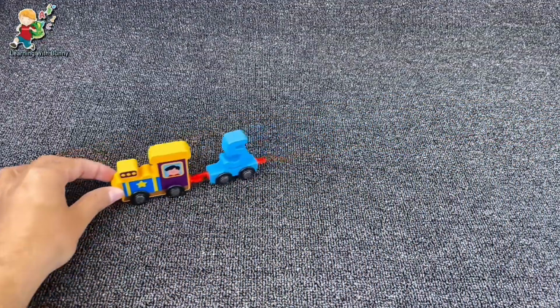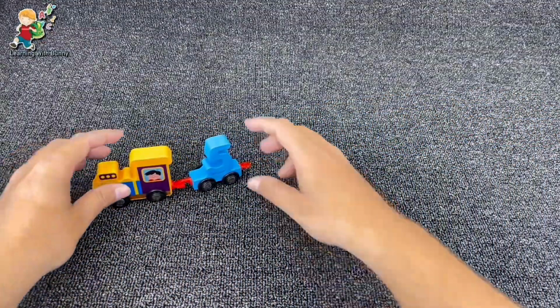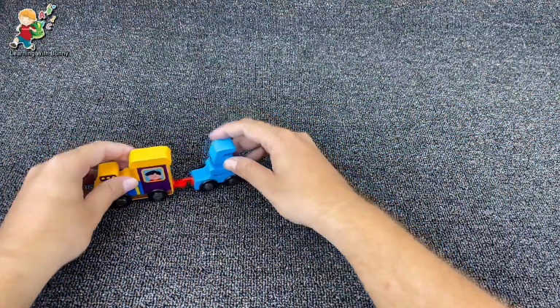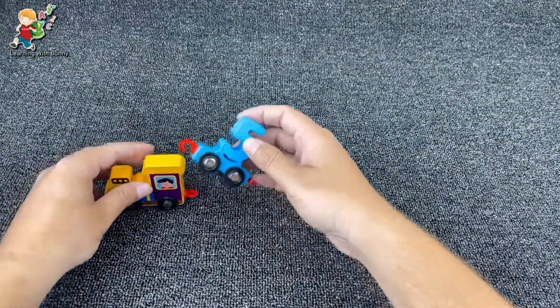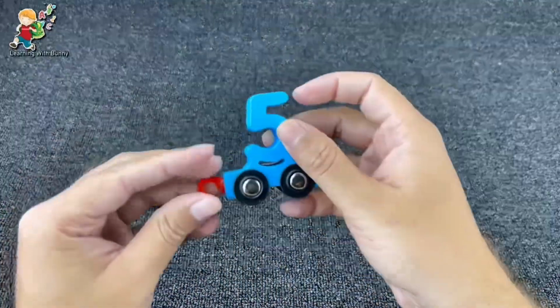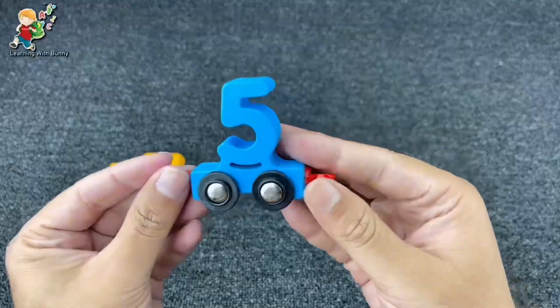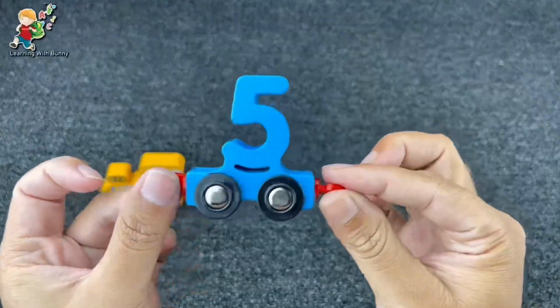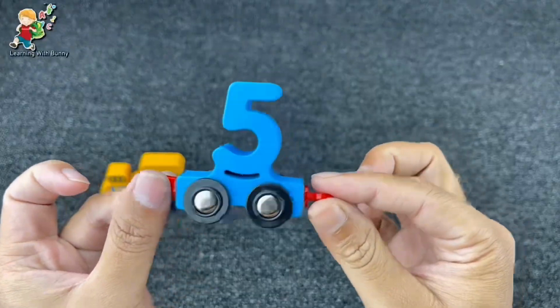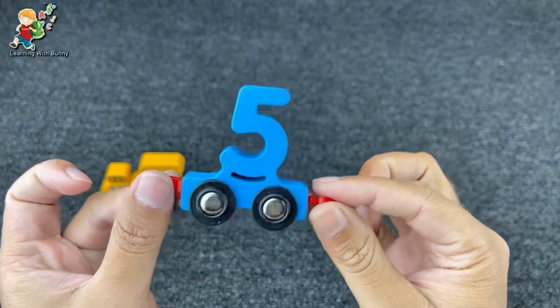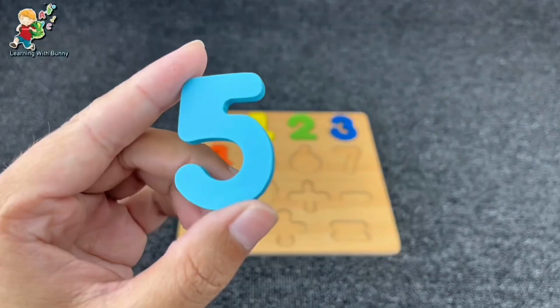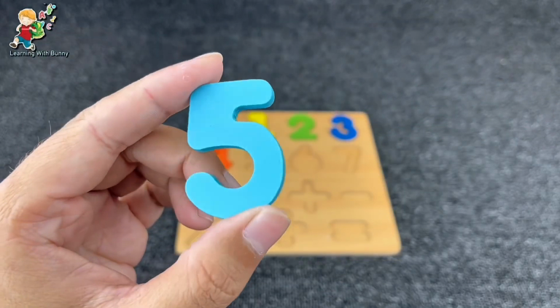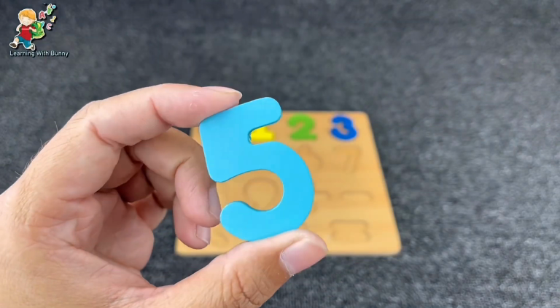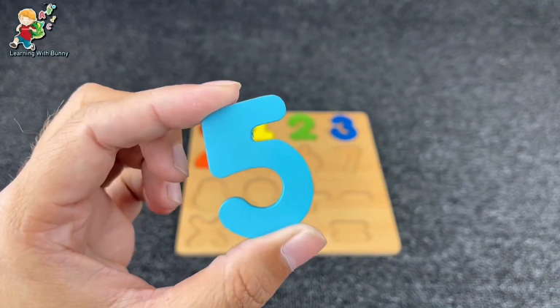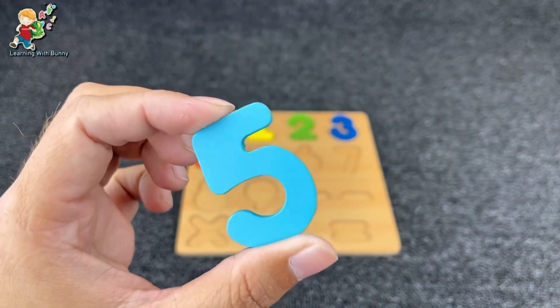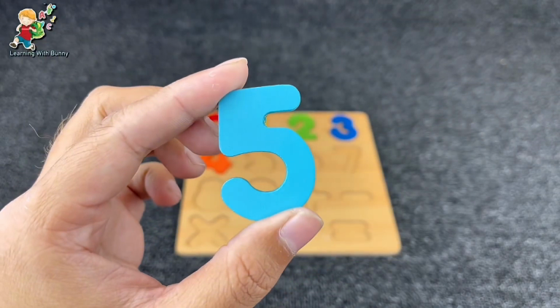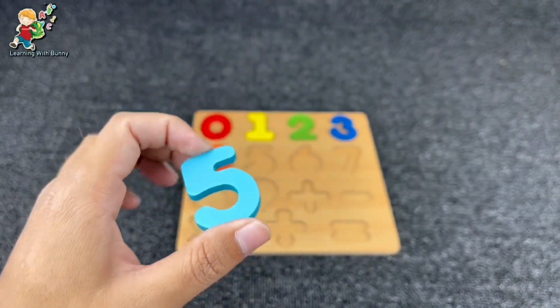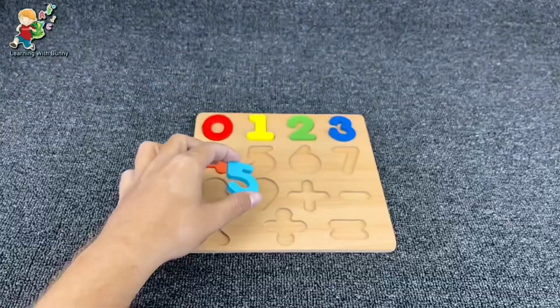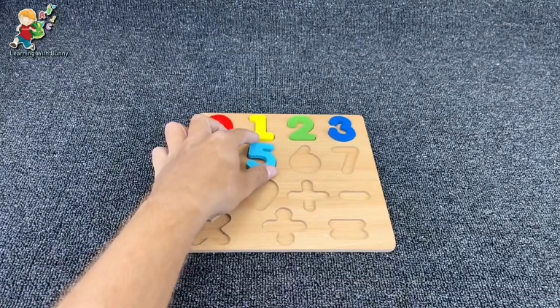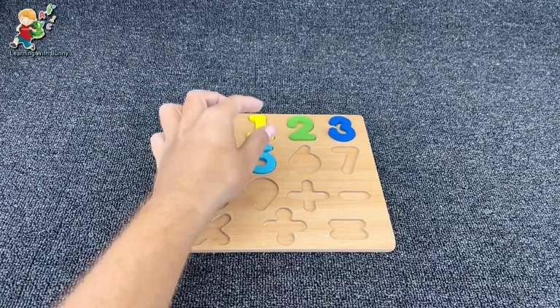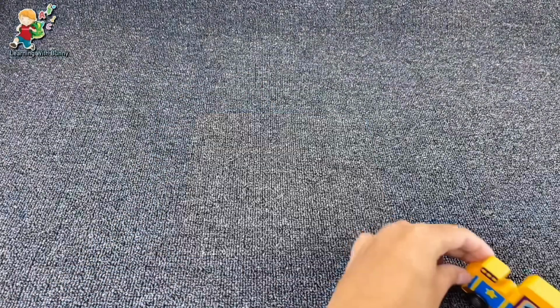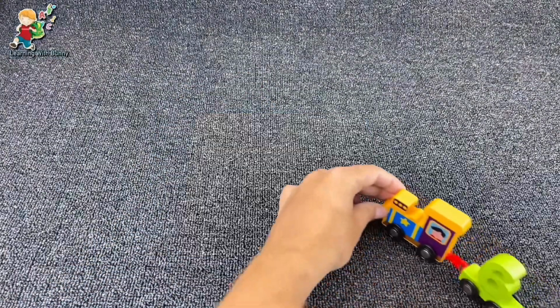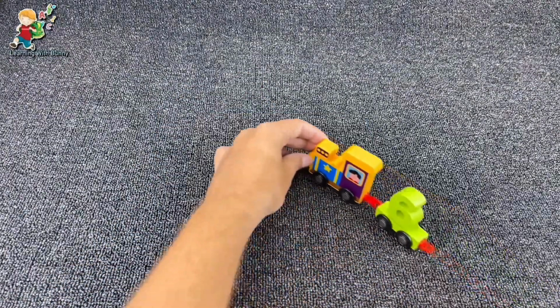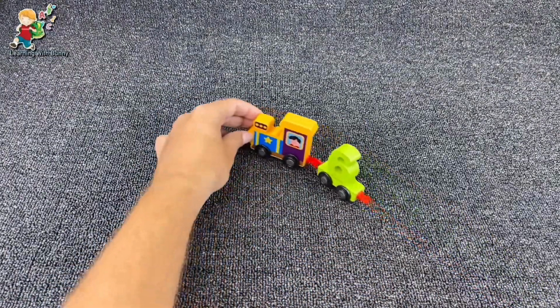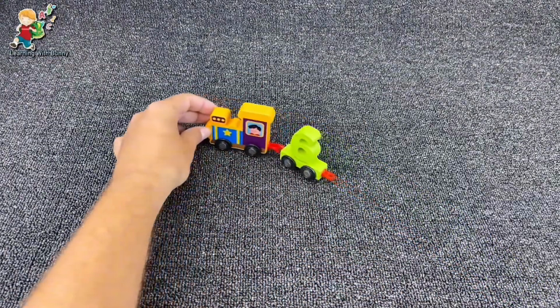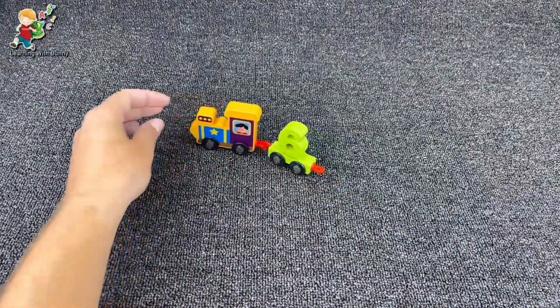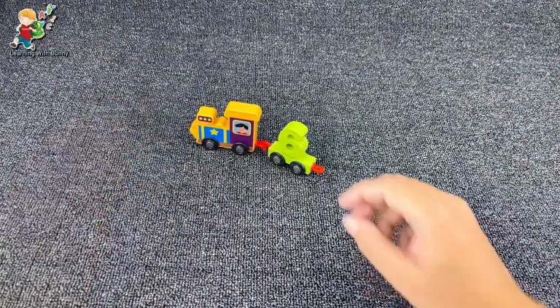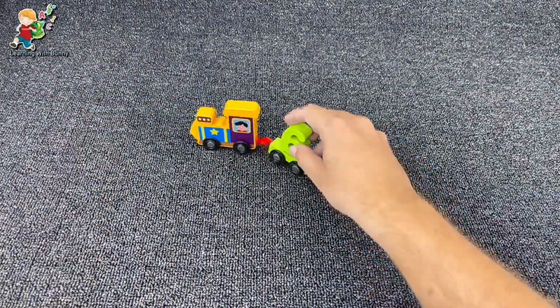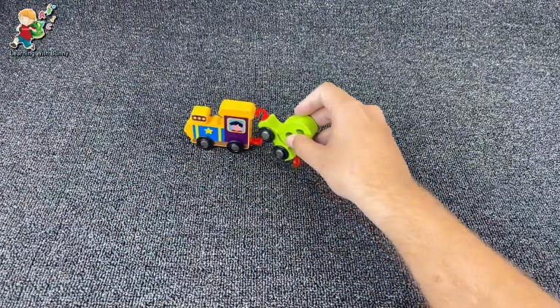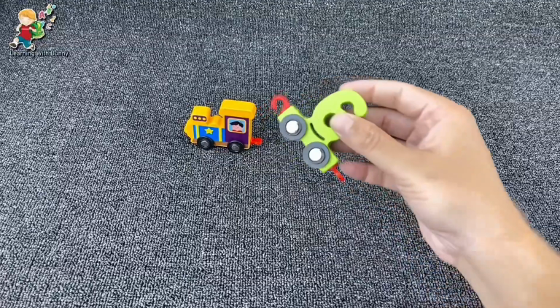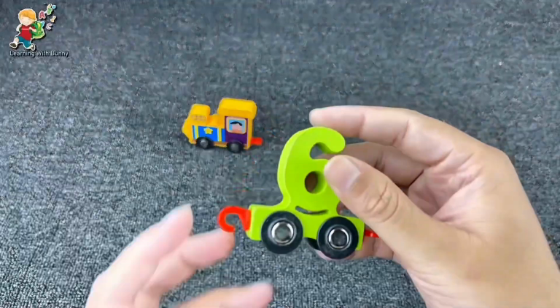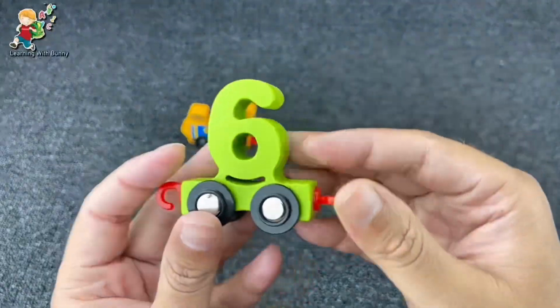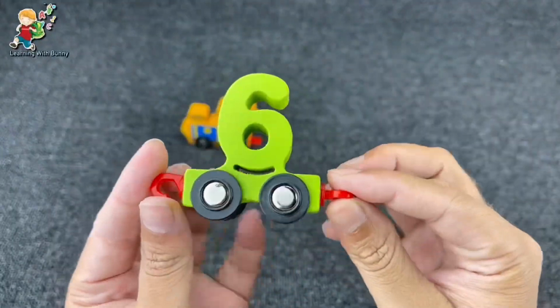It's number five. Yes, it's number five. And what is next after five? It's number six. Yes, it's number six.